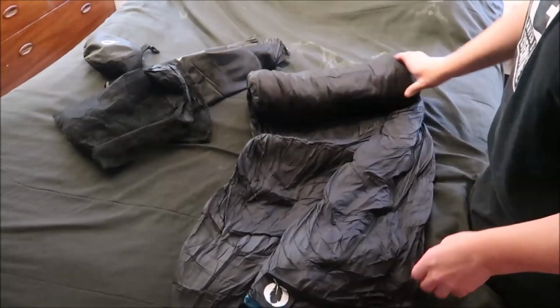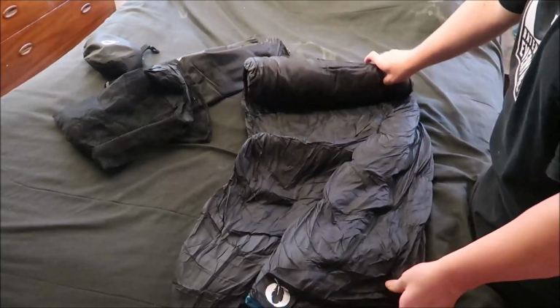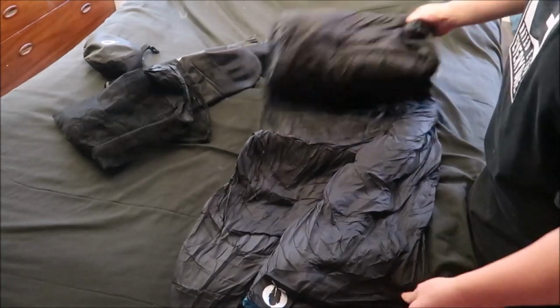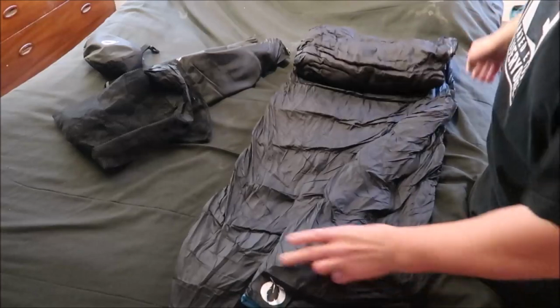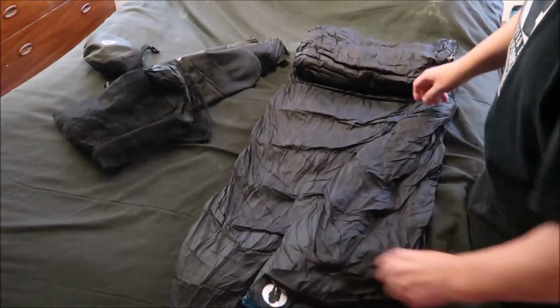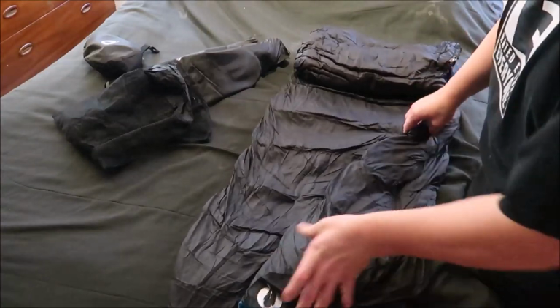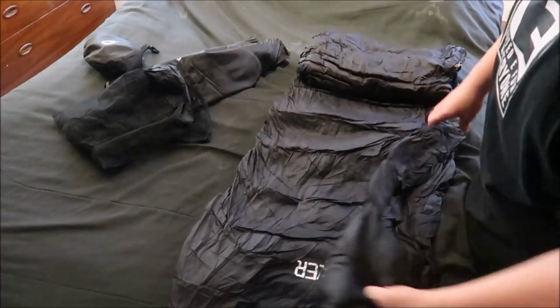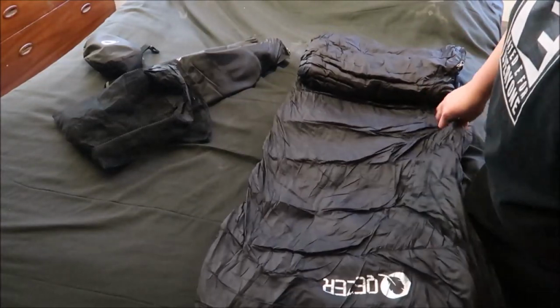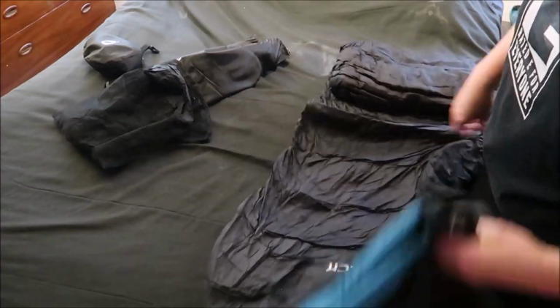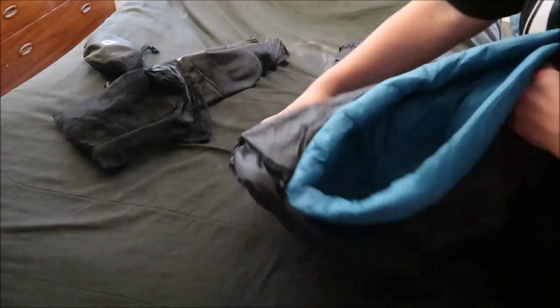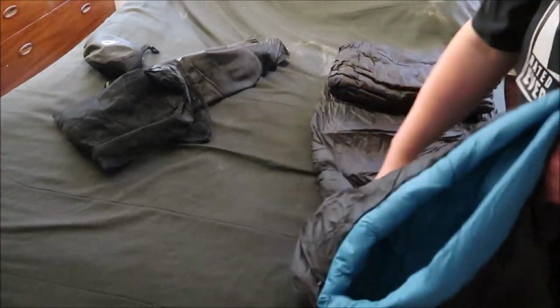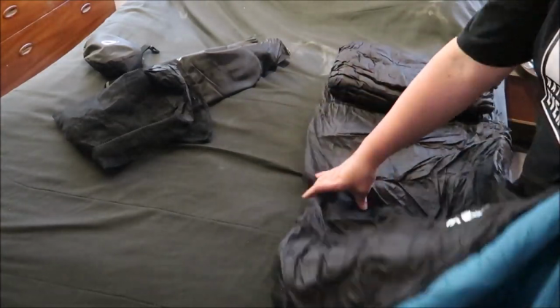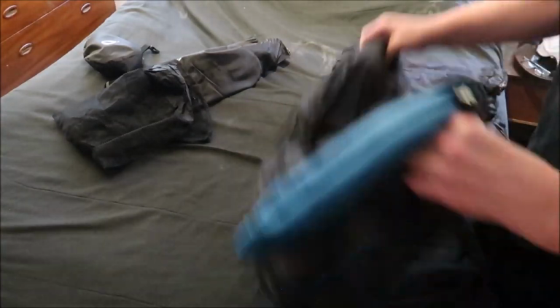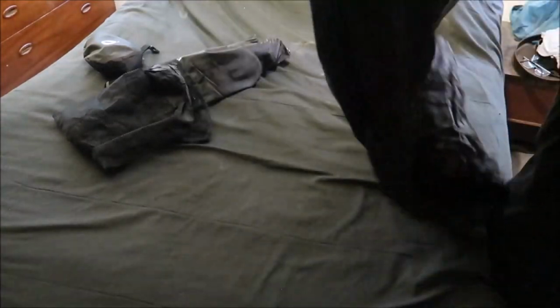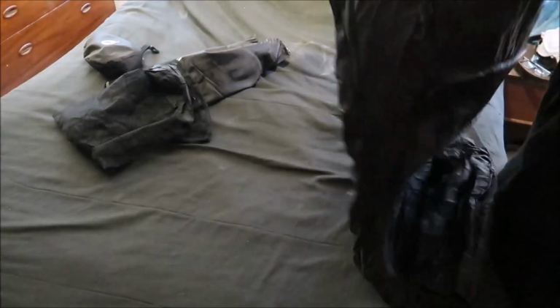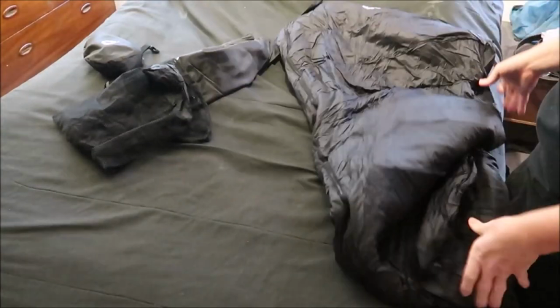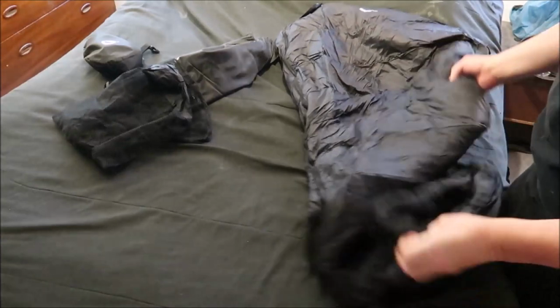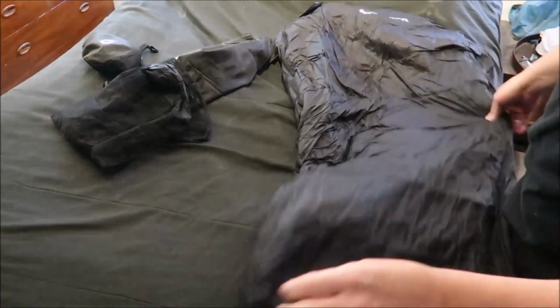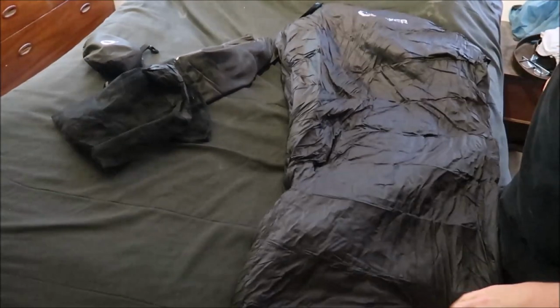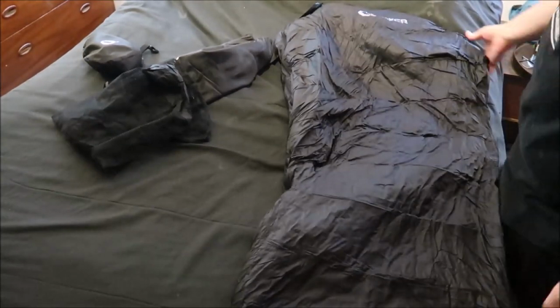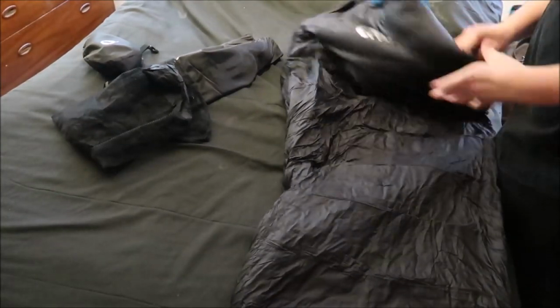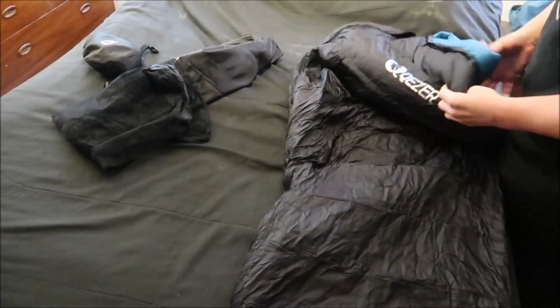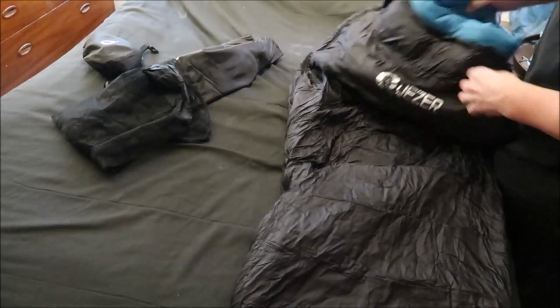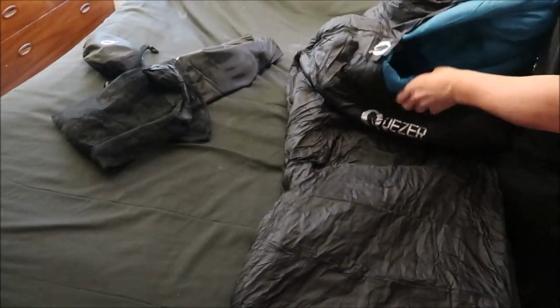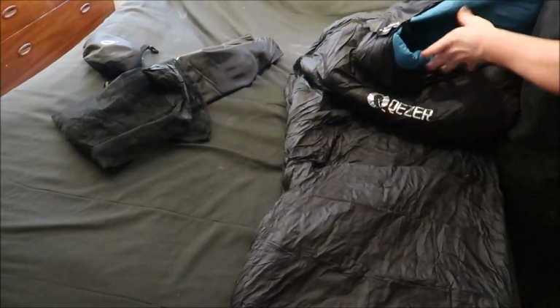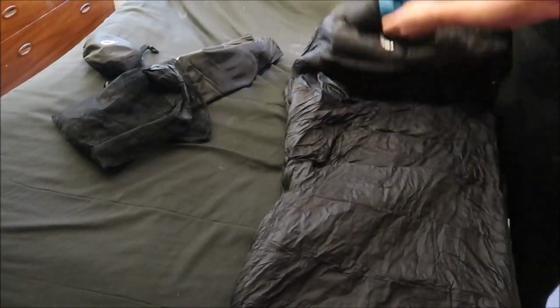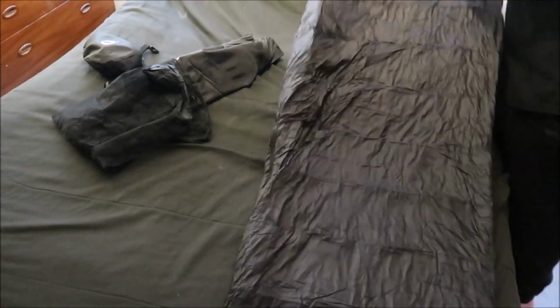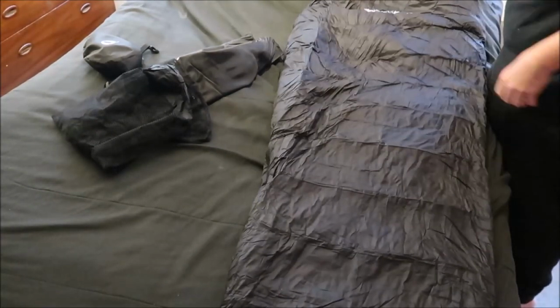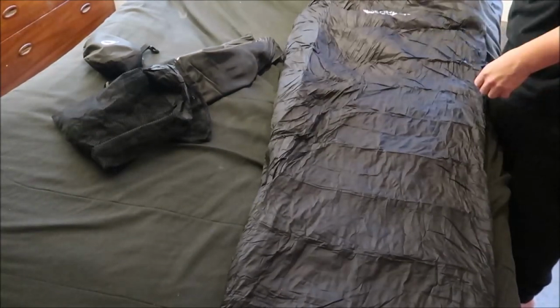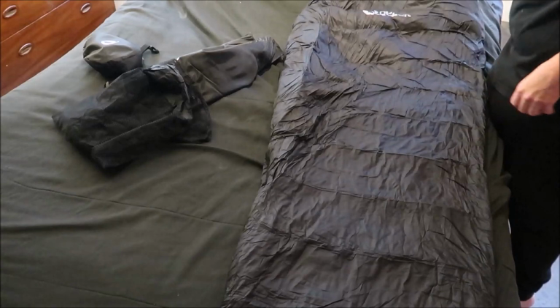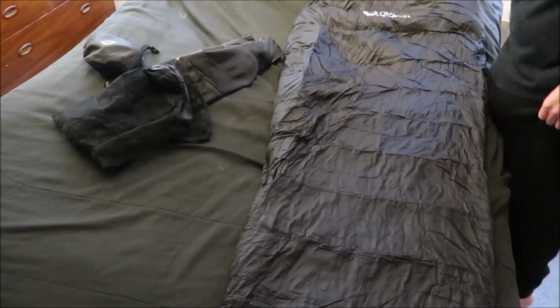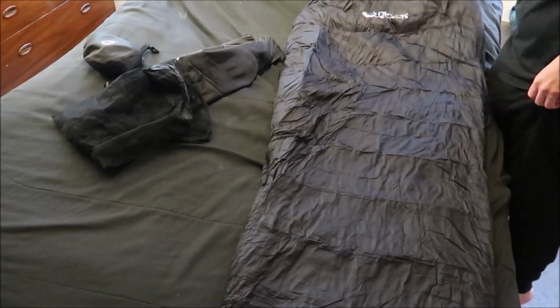Being a down bag, you don't want to have it compressed all the time because it'll flatten out the down and ruin your bag.